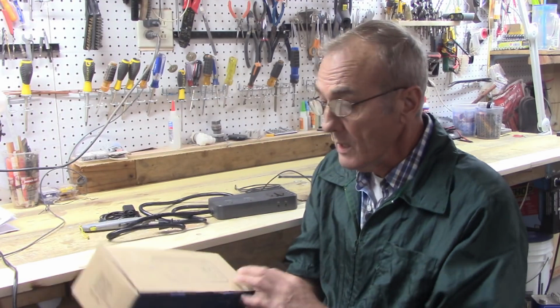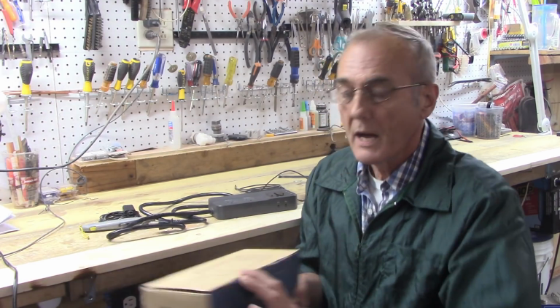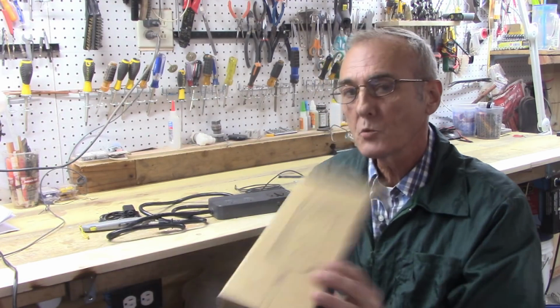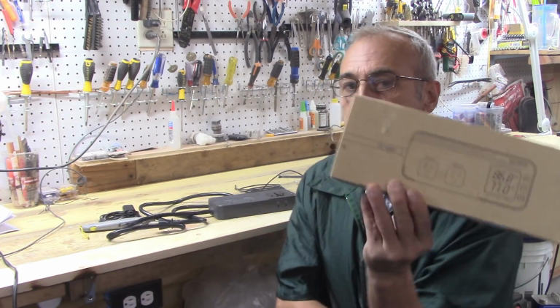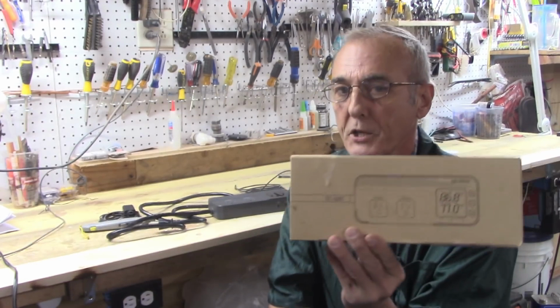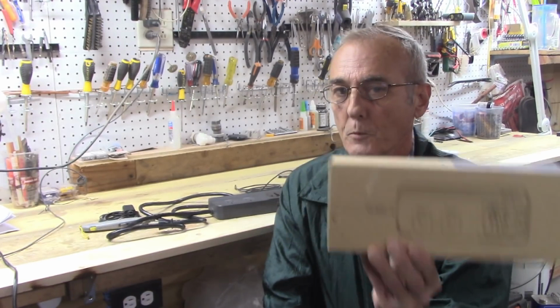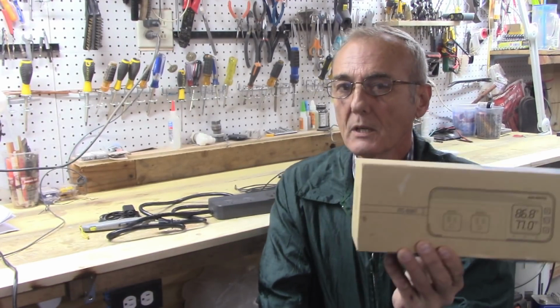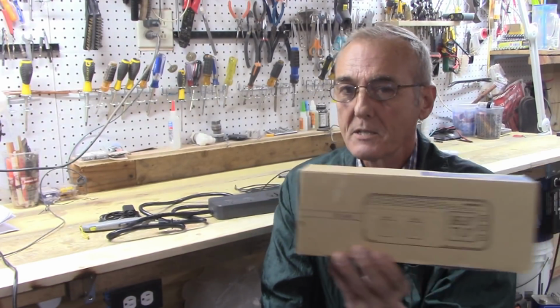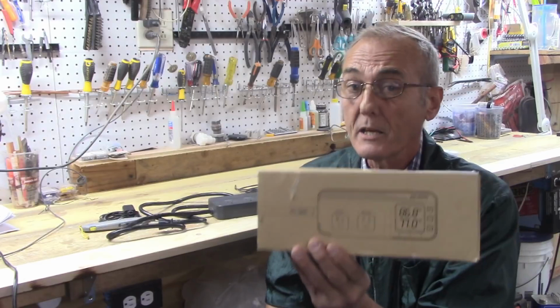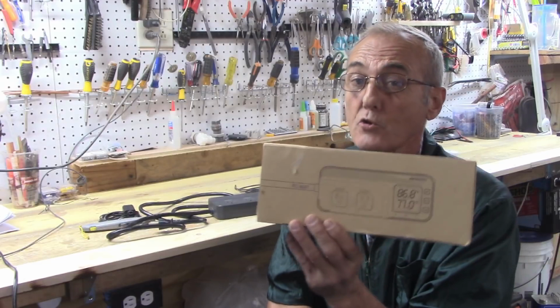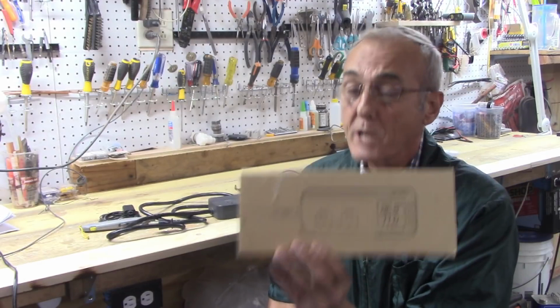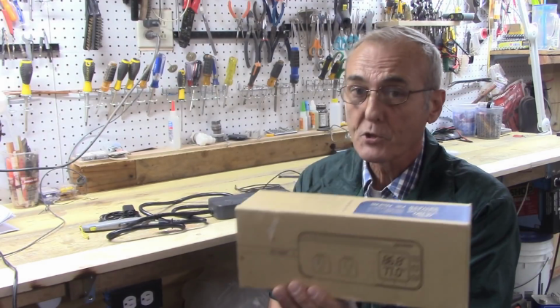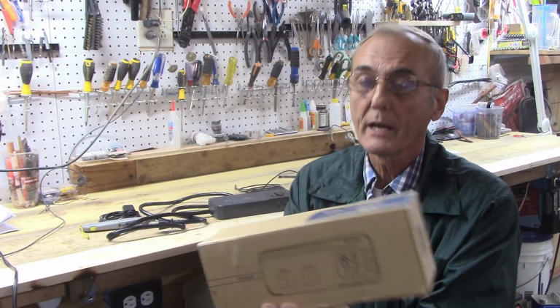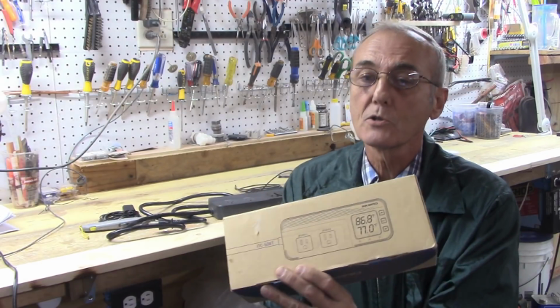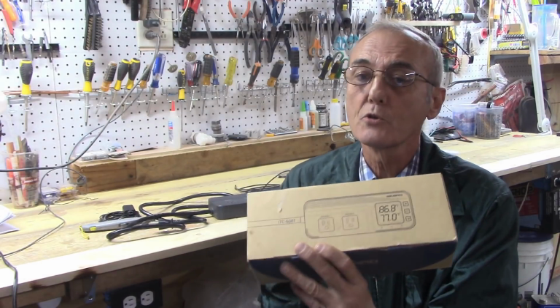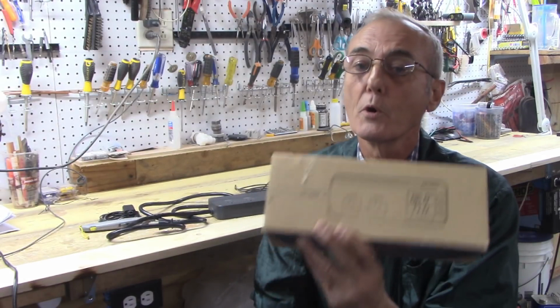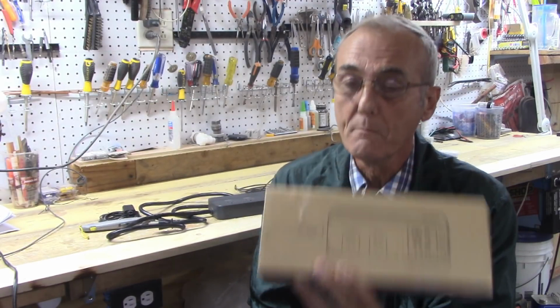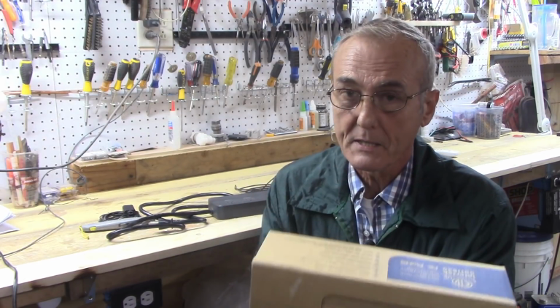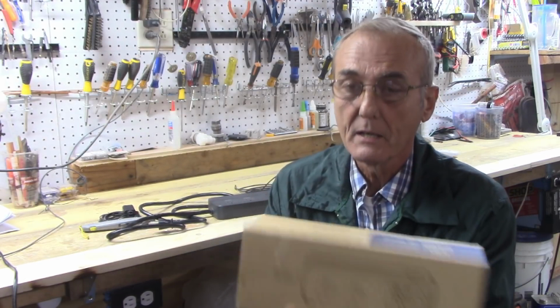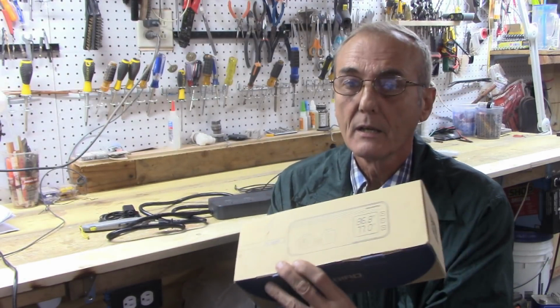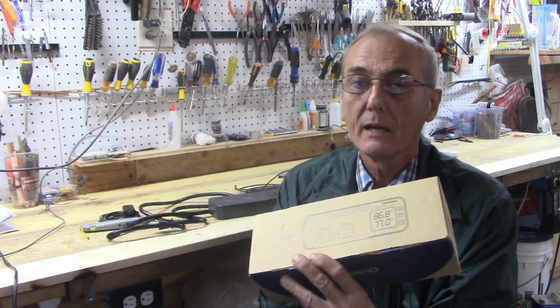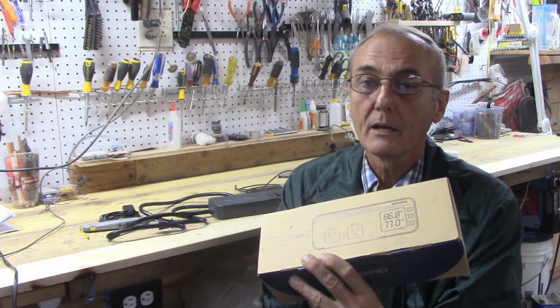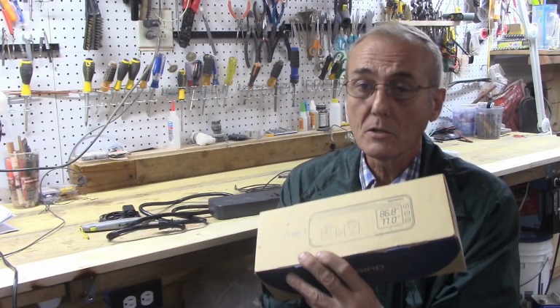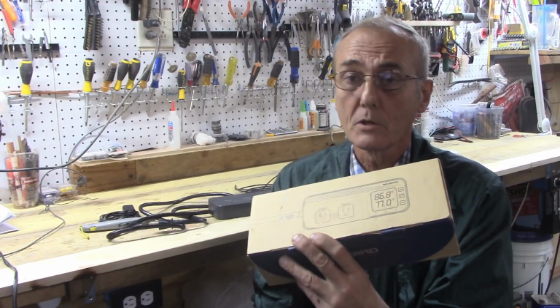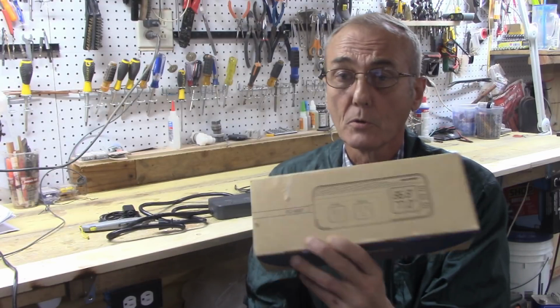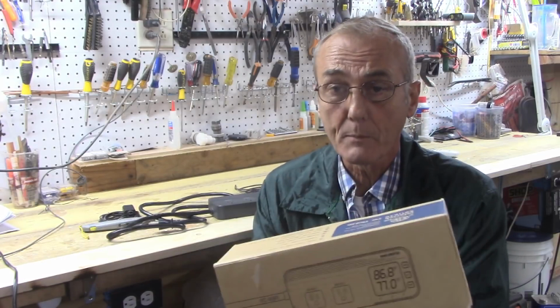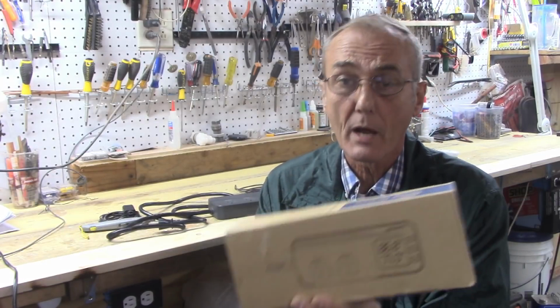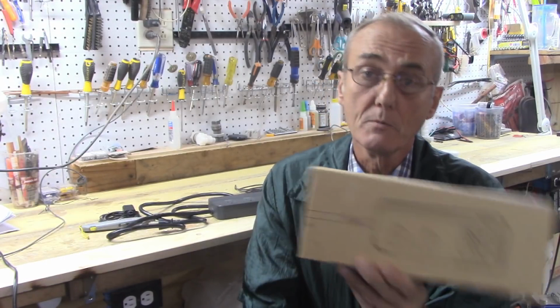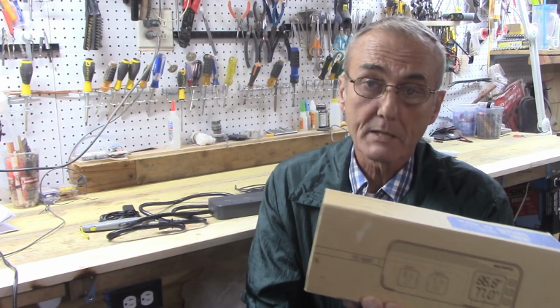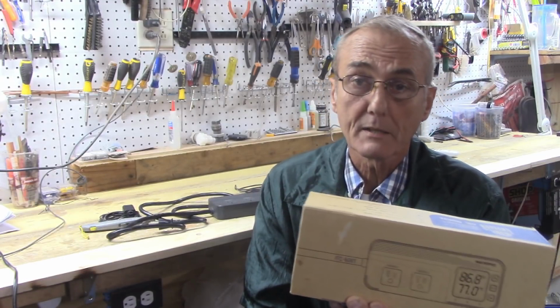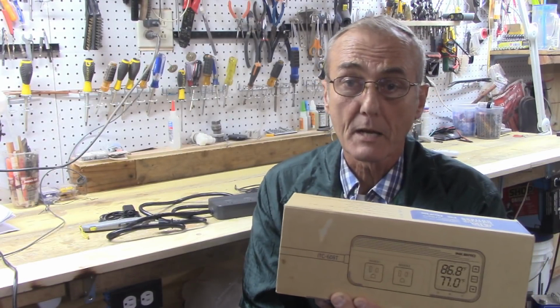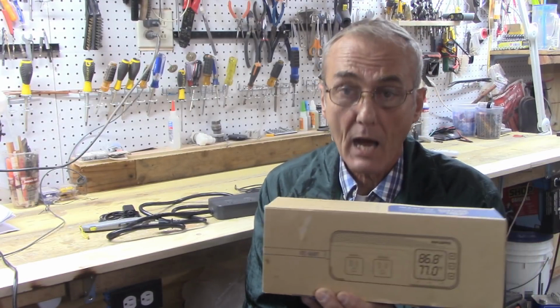Here's what this thing can do. It can control temperature, it can also control humidity, and it can also control temperature and humidity at the same time.